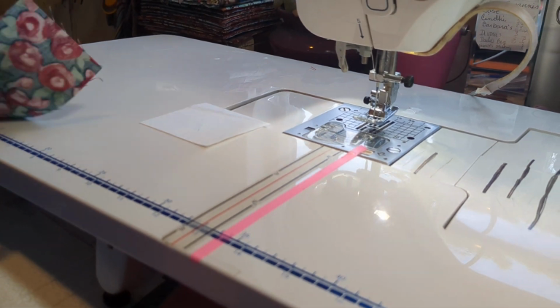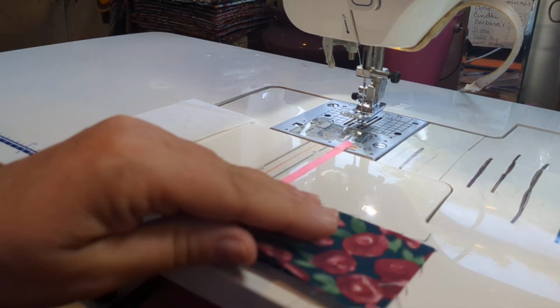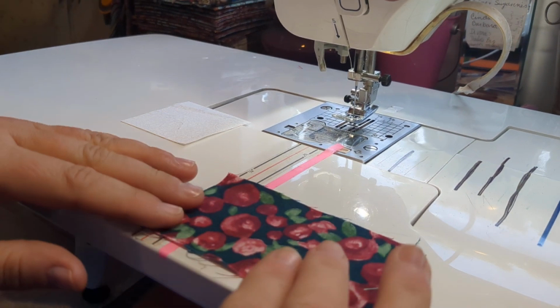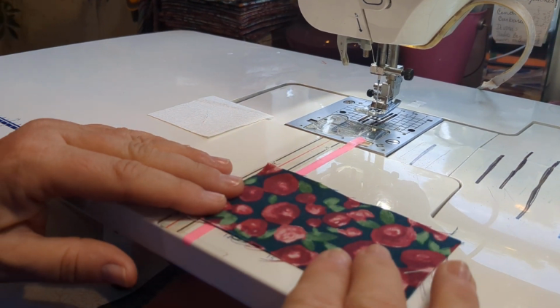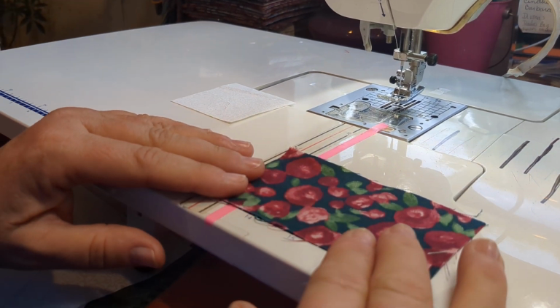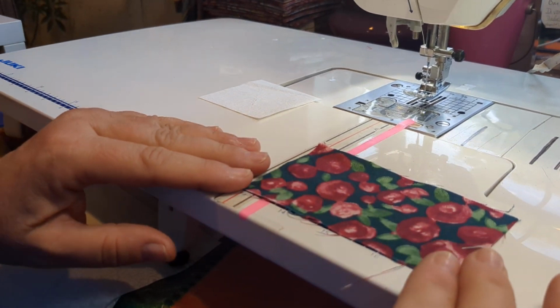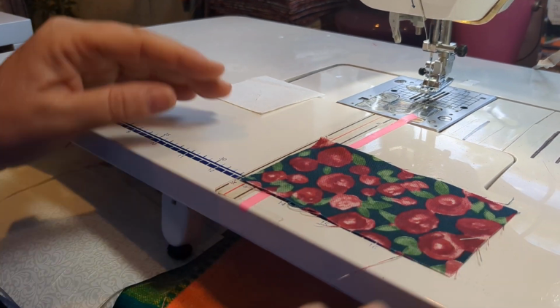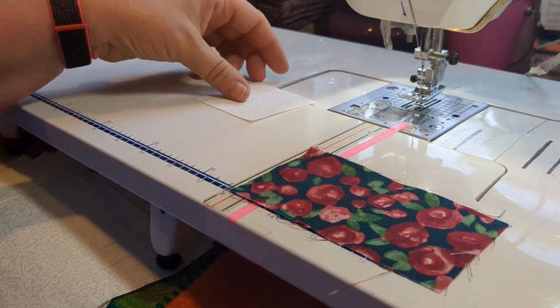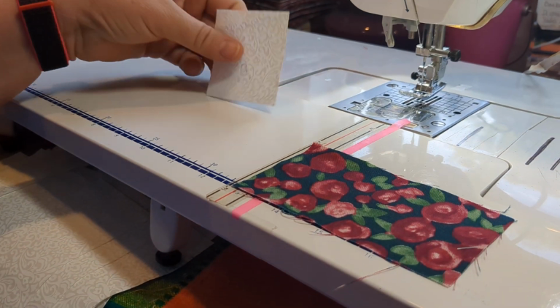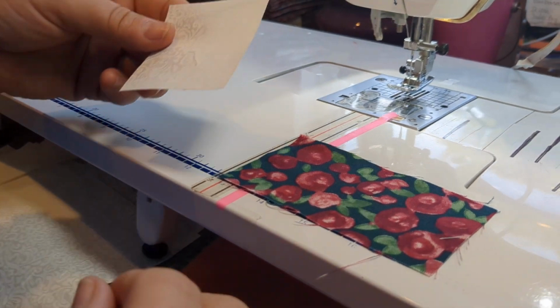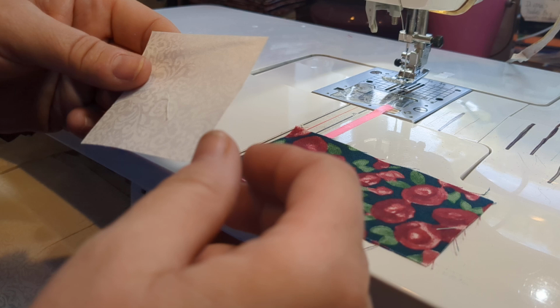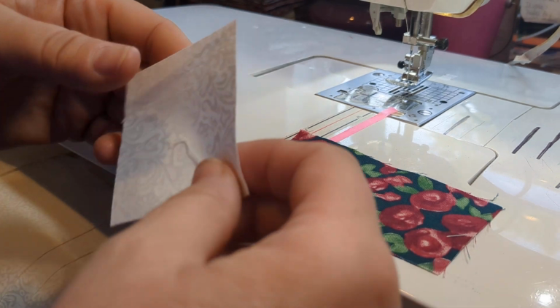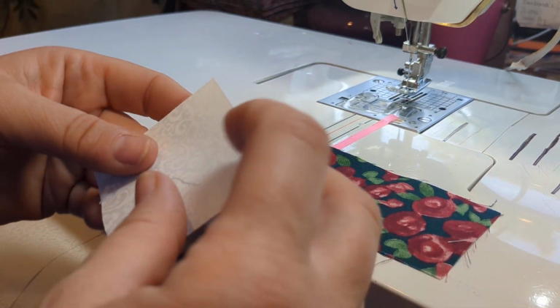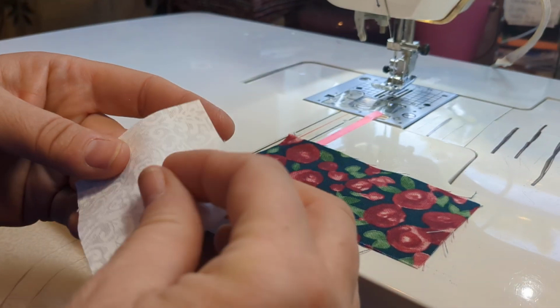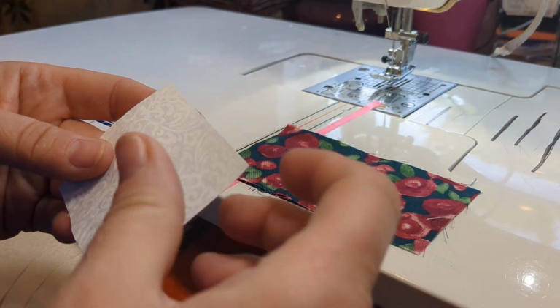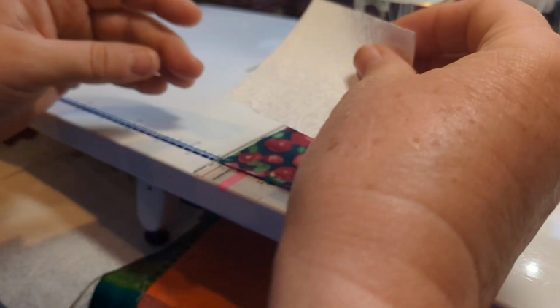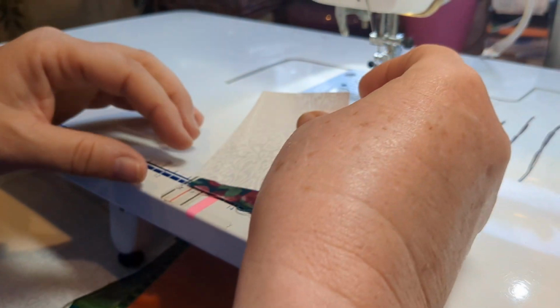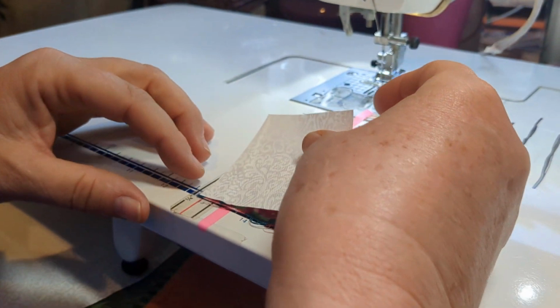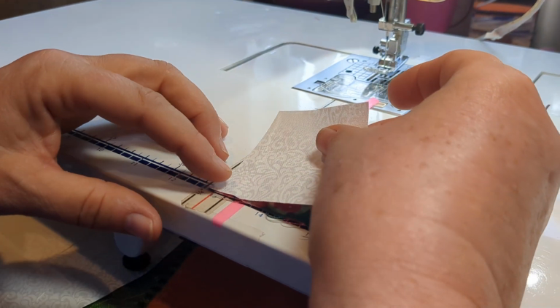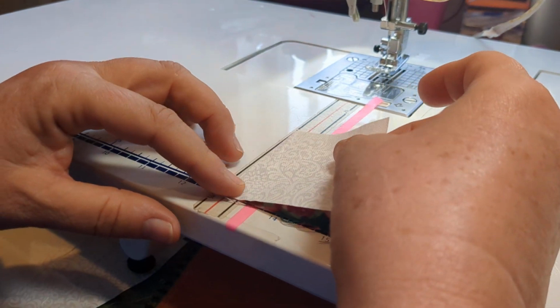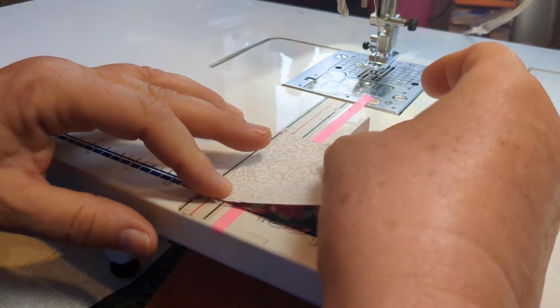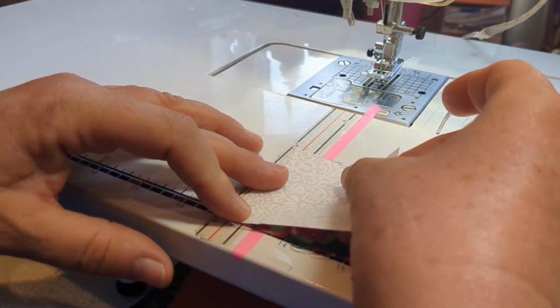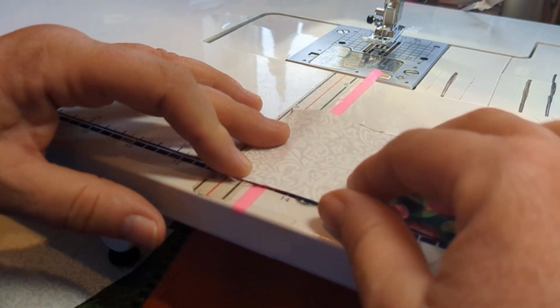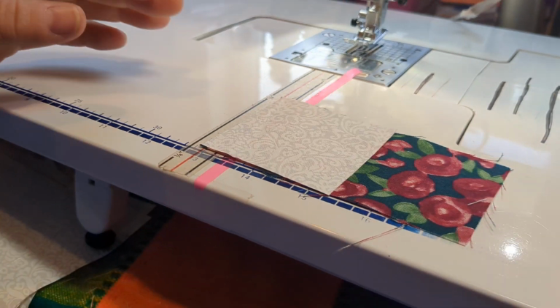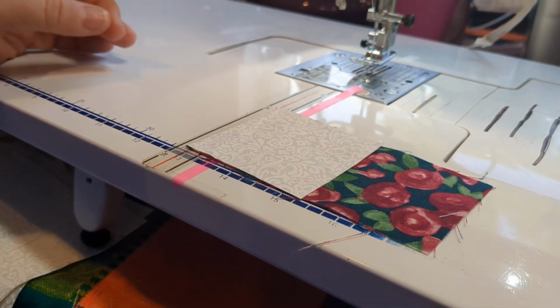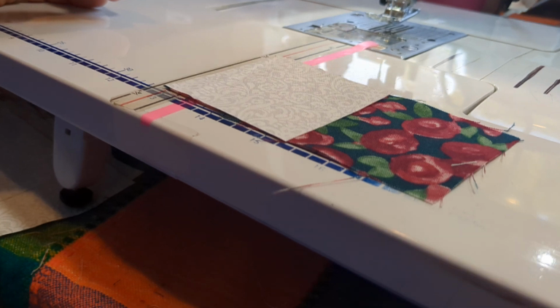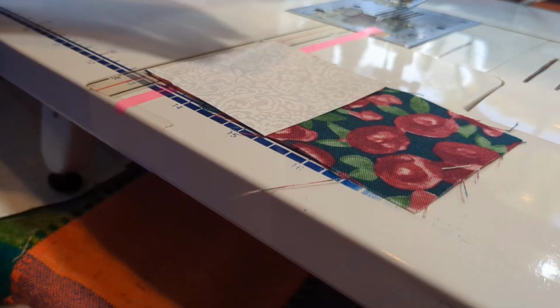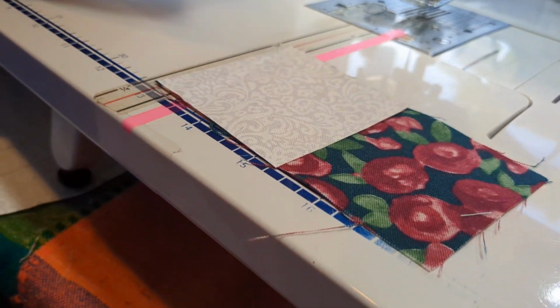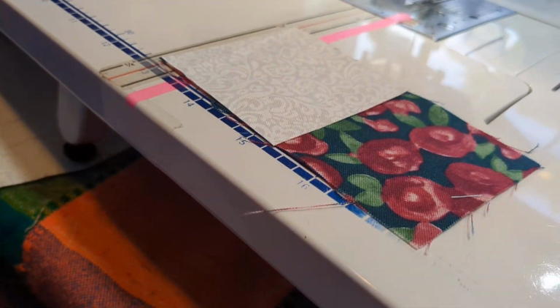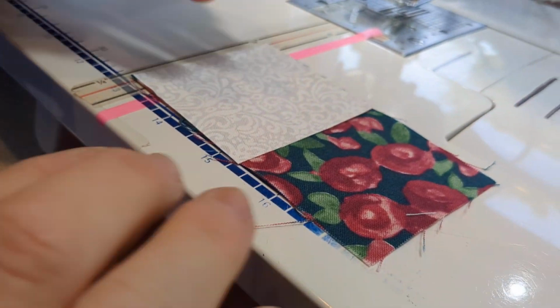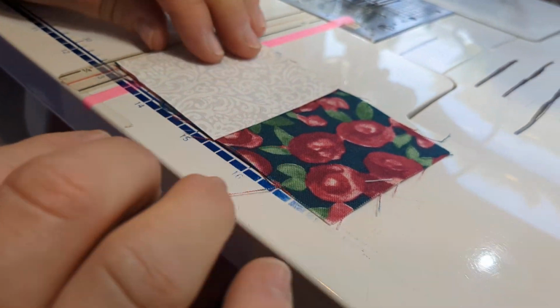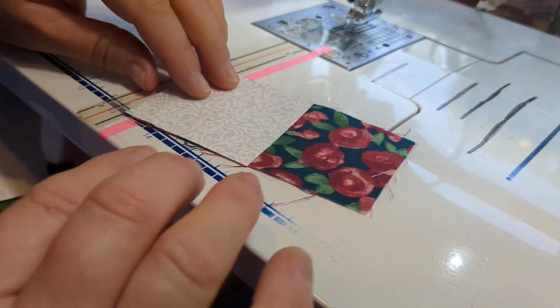I'm going to start out with a four and a half inch square, and then I'm going to put my two and a half inch square directly in the corner just like that. So now I'm ready to sew.